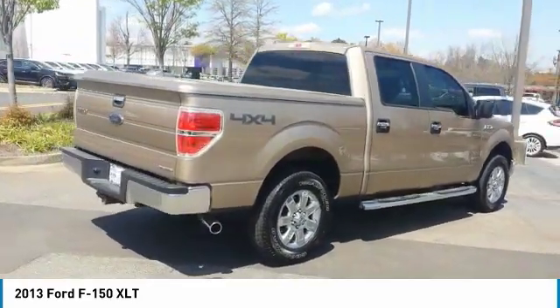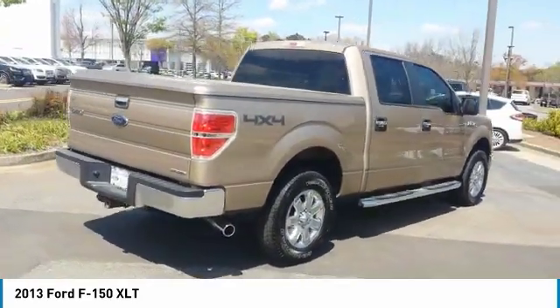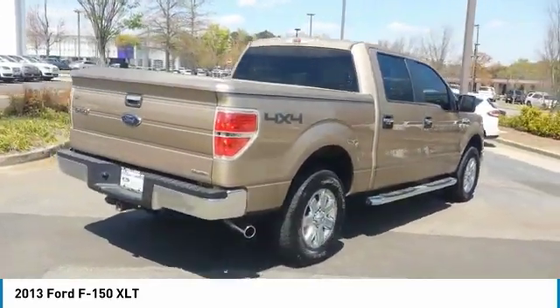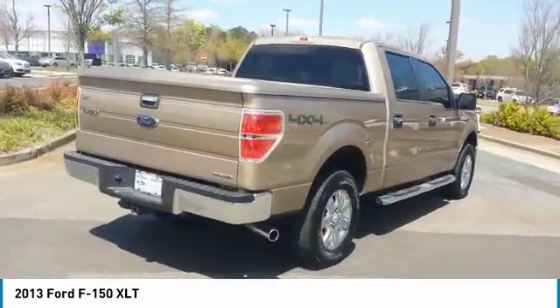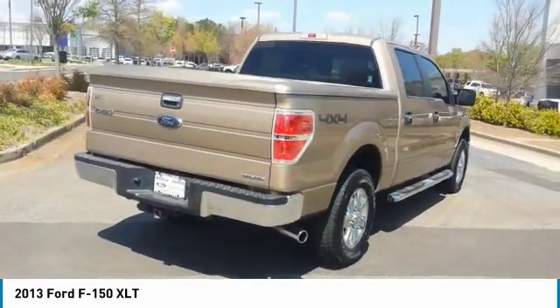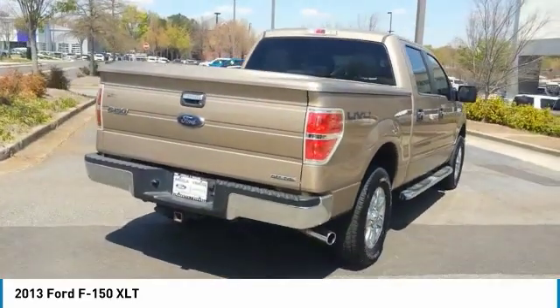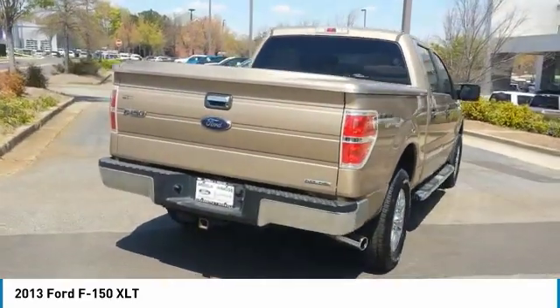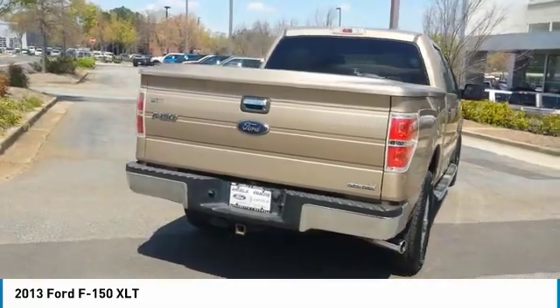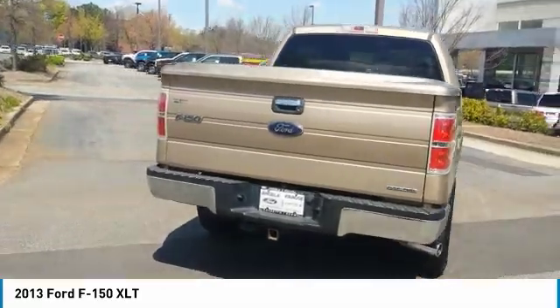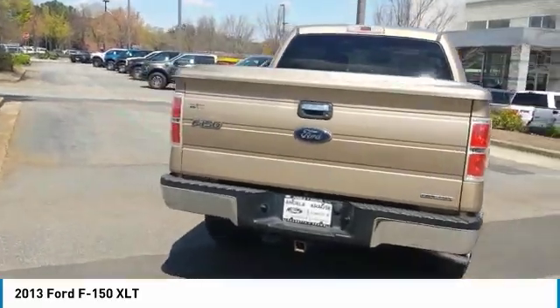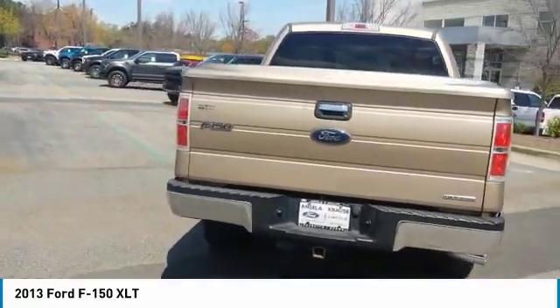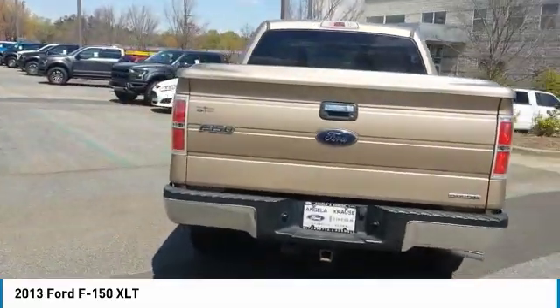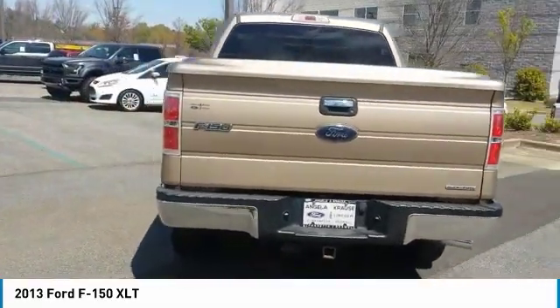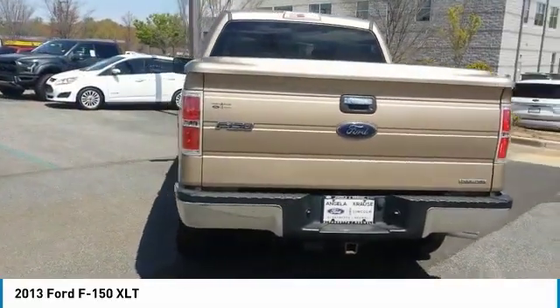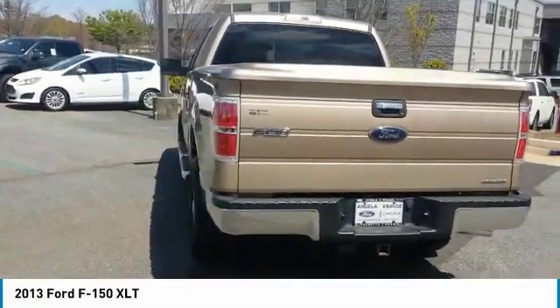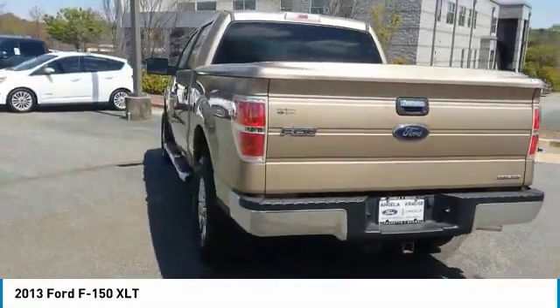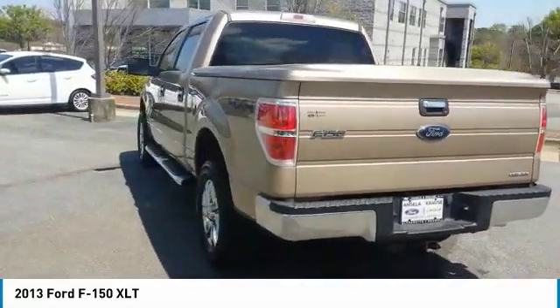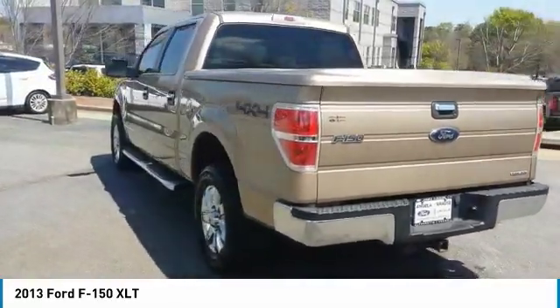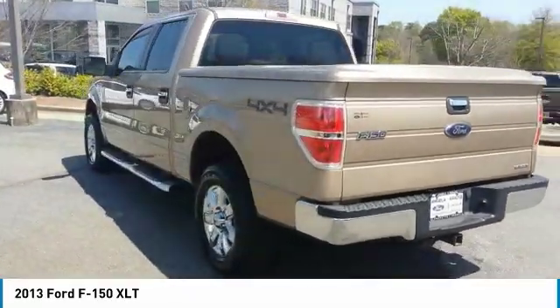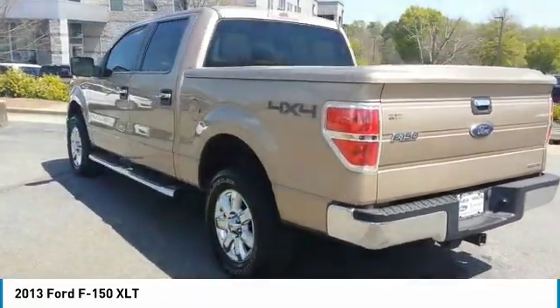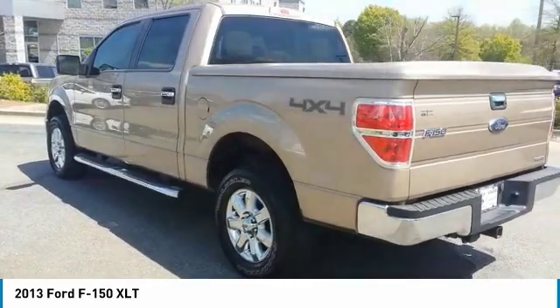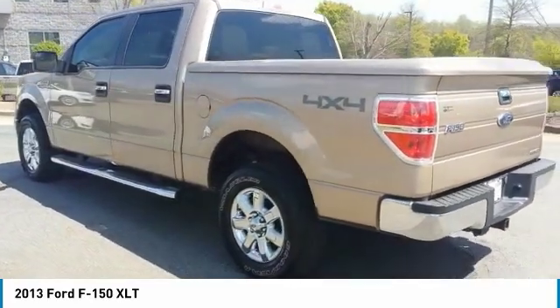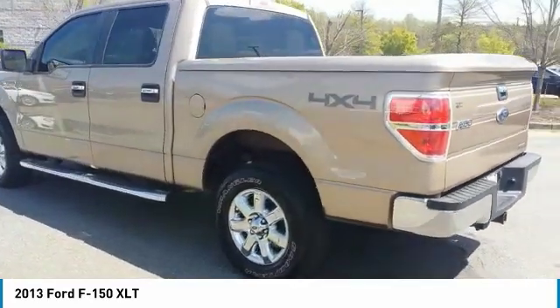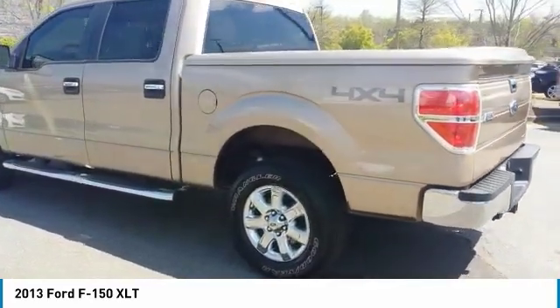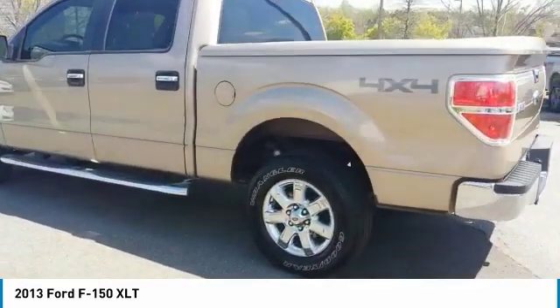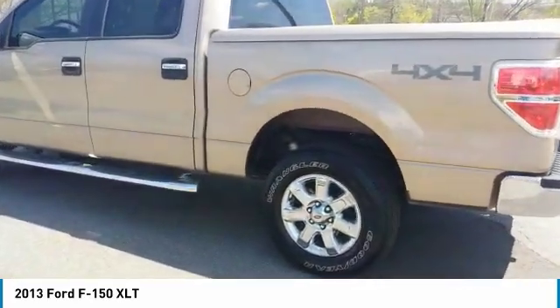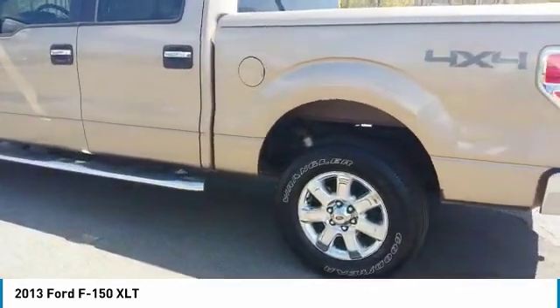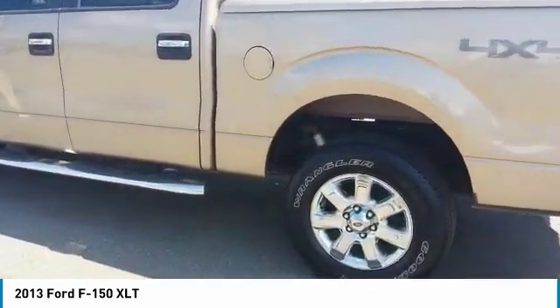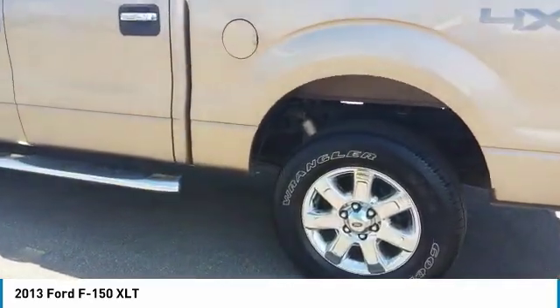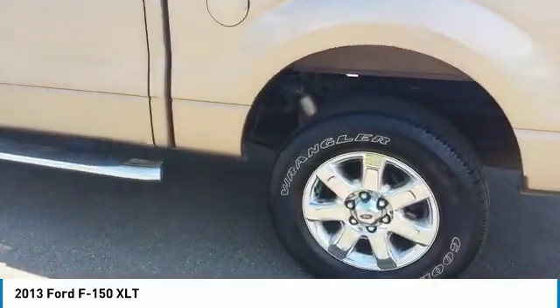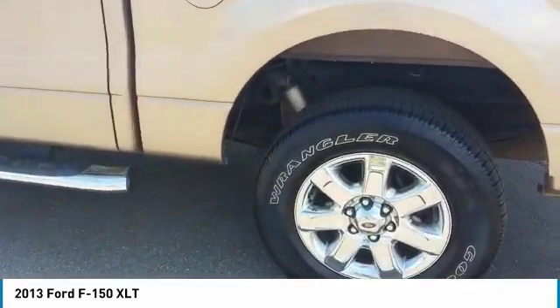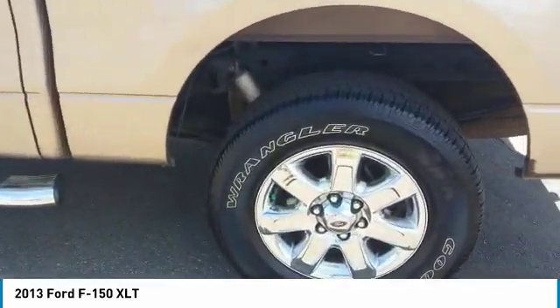Traction control. Anti-lock braking system. Four-wheel drive. Air conditioning. Power steering. AM FM stereo radio. Power door locks. Power windows. Security system. Remote keyless entry.